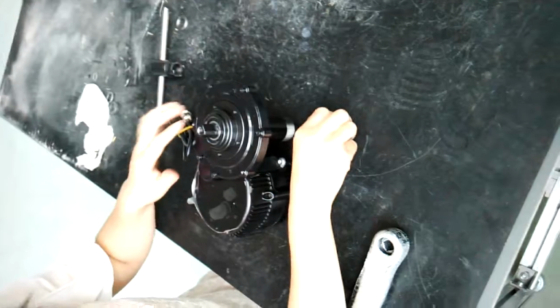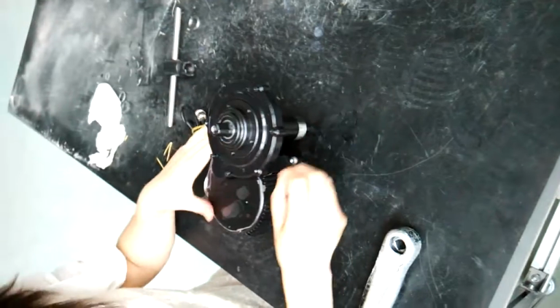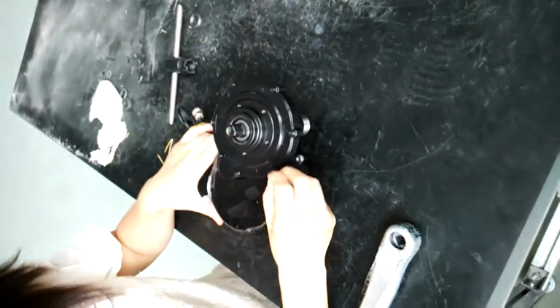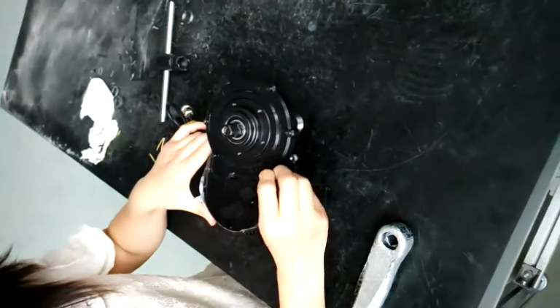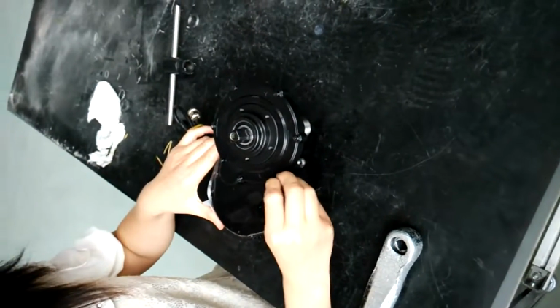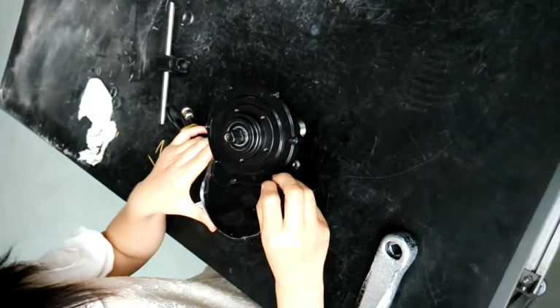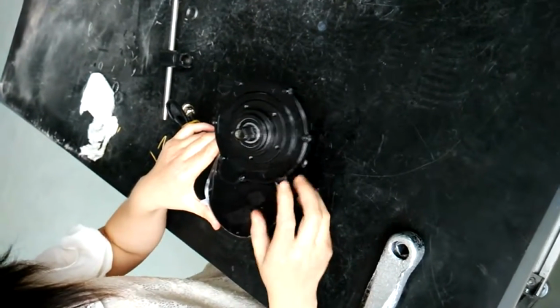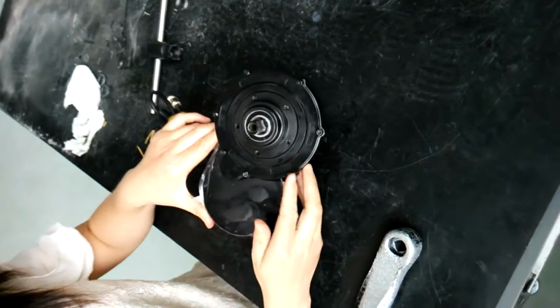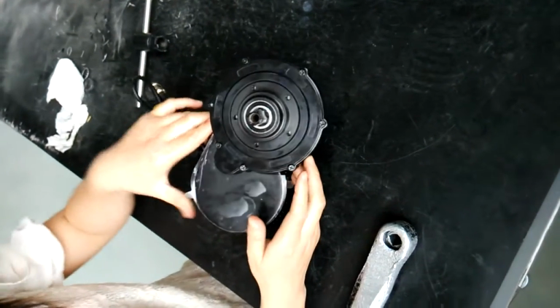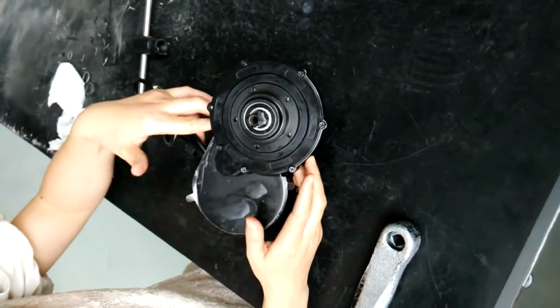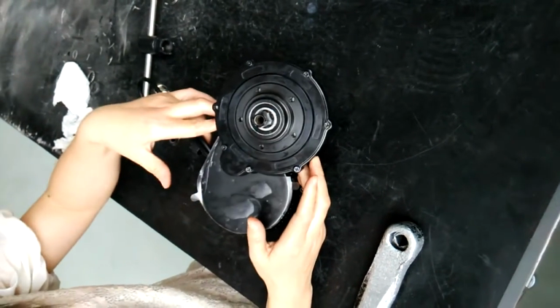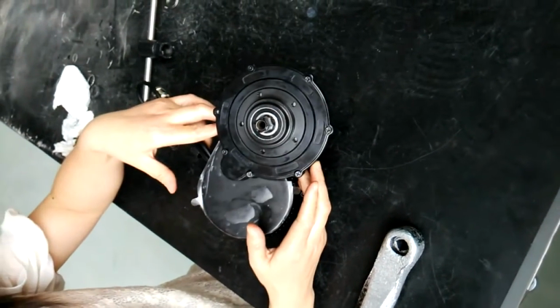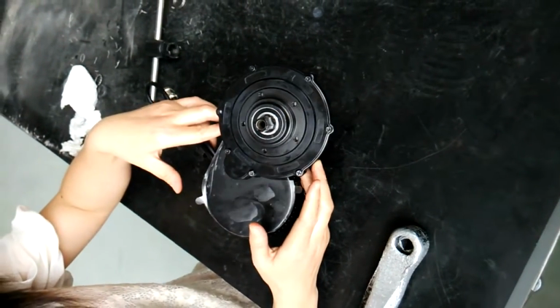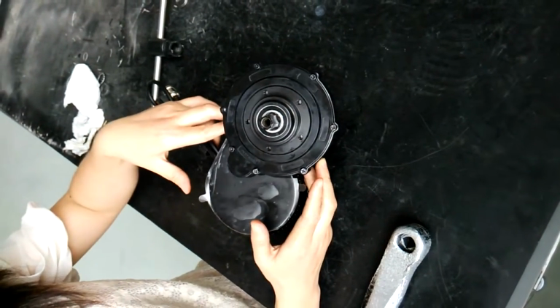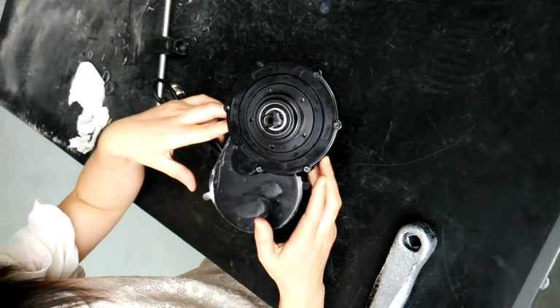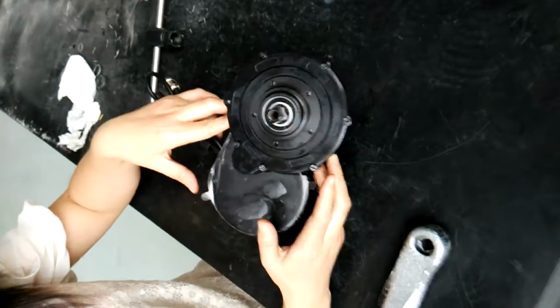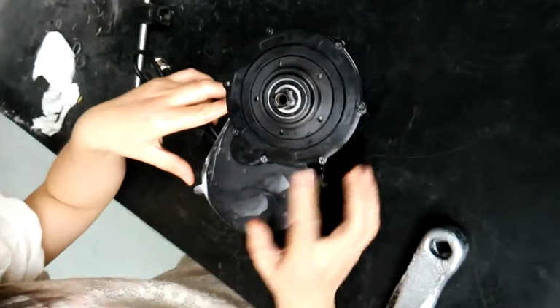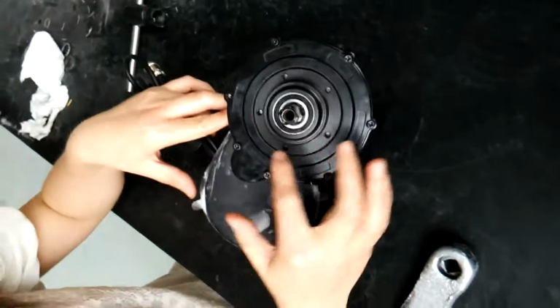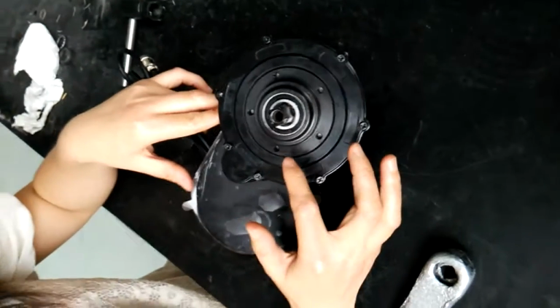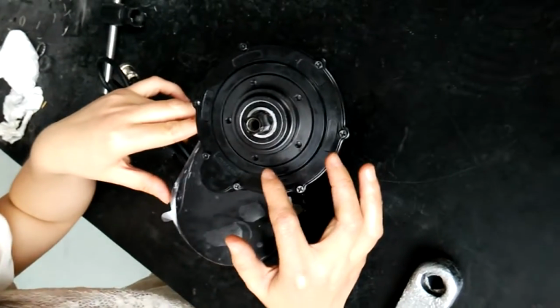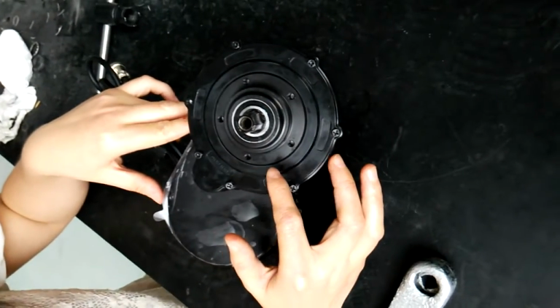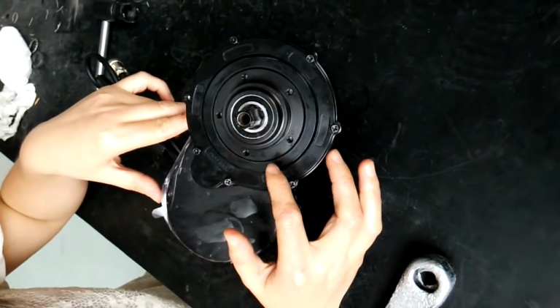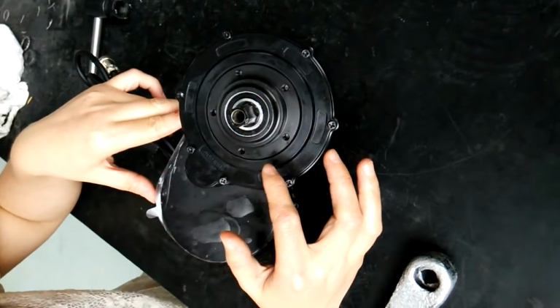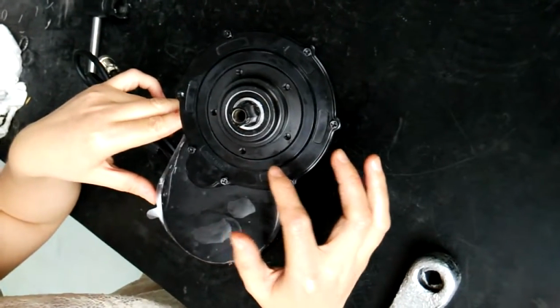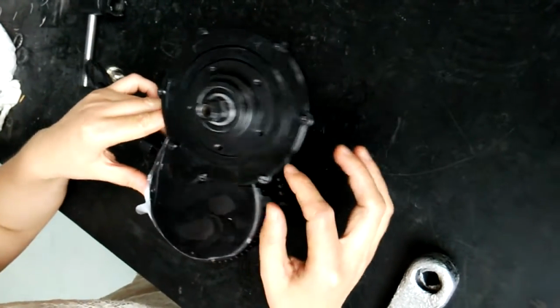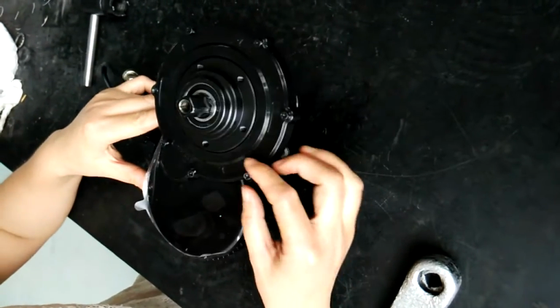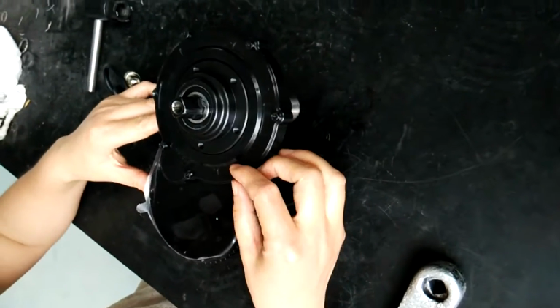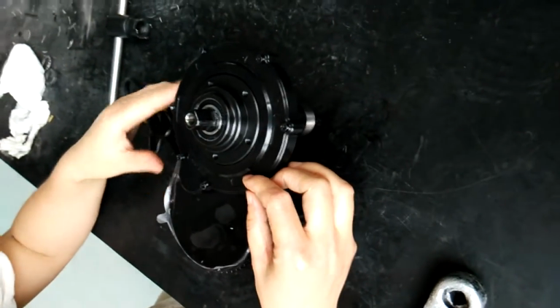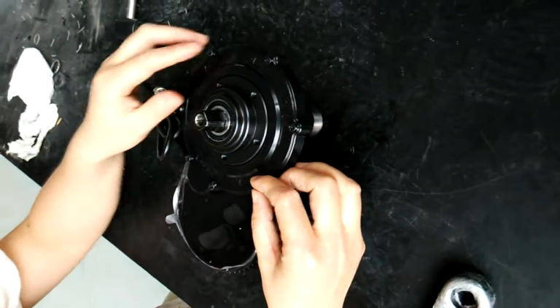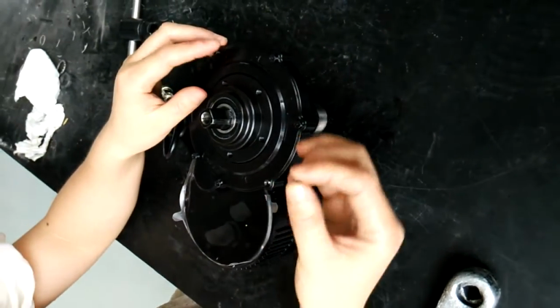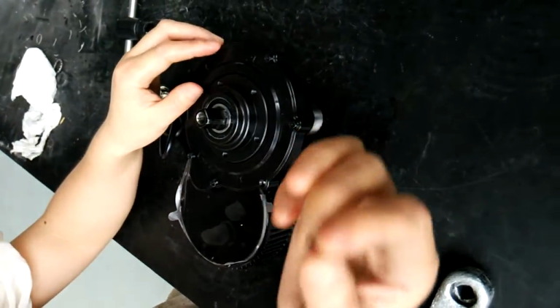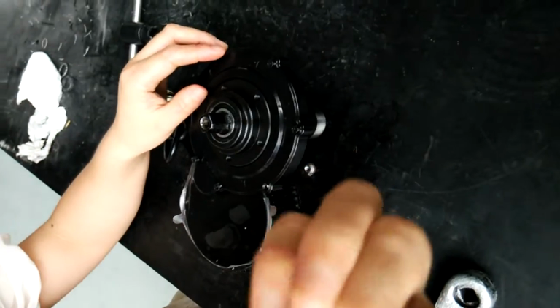Here you can see a complete motor. The first thing you need to do is to remove the gear cover from the gear. Here you need to remove the screws.